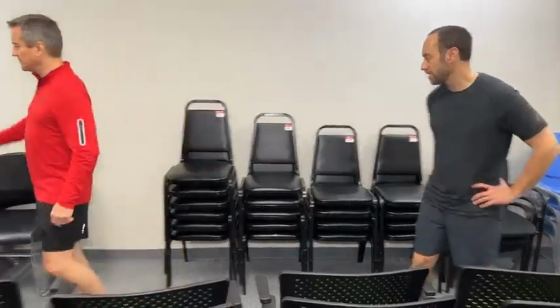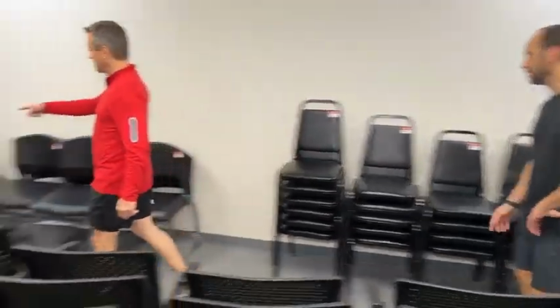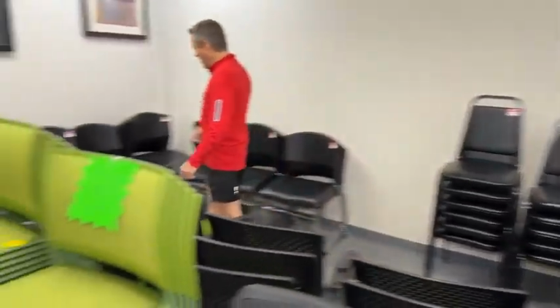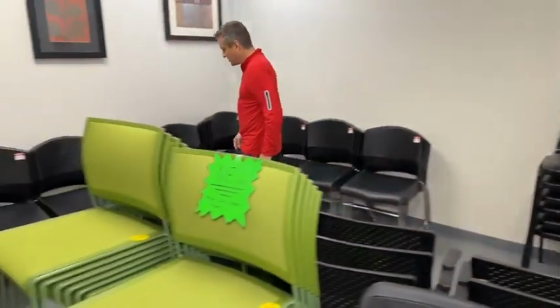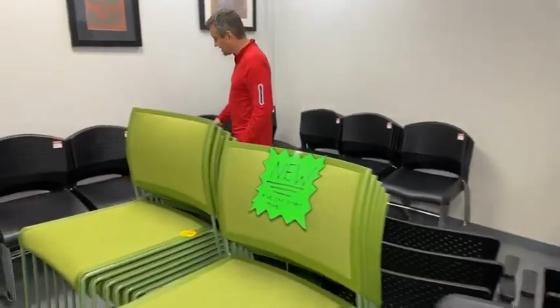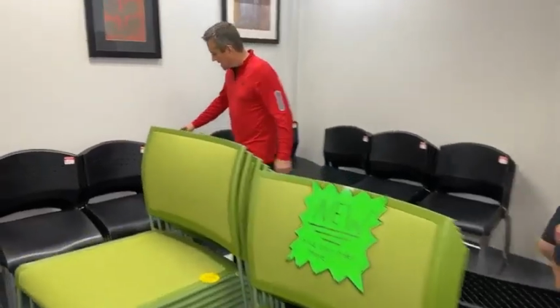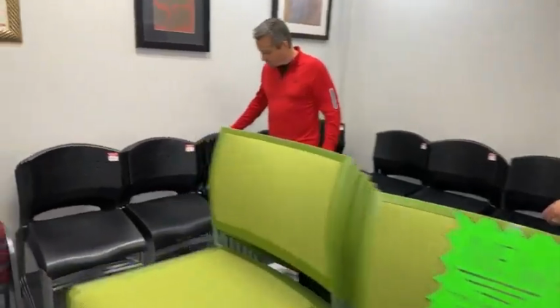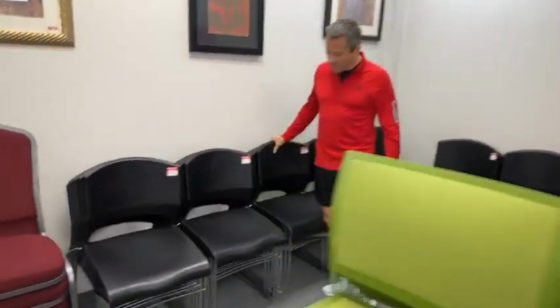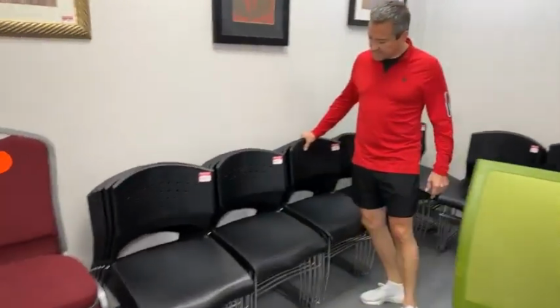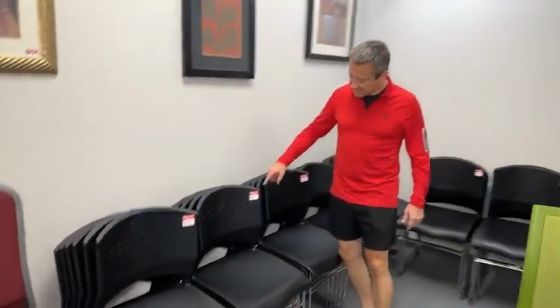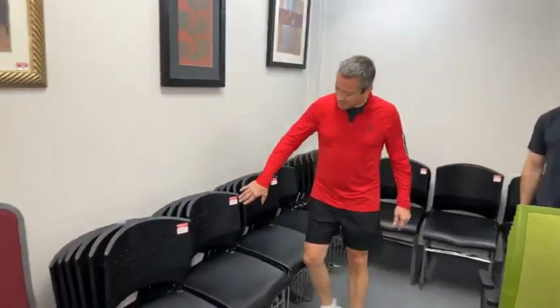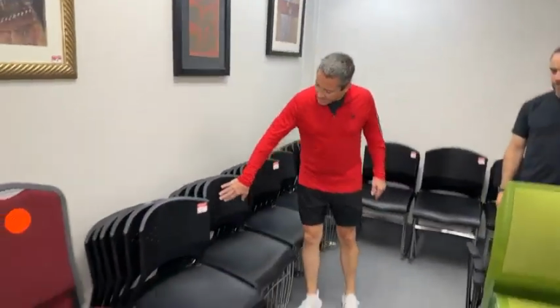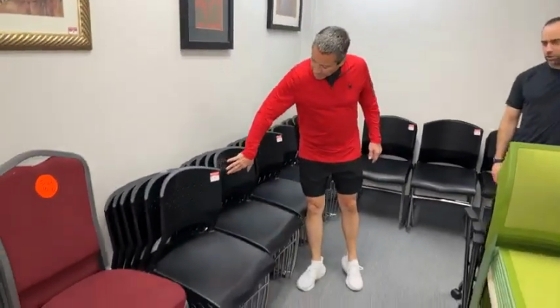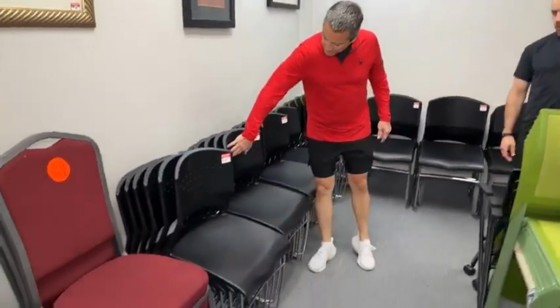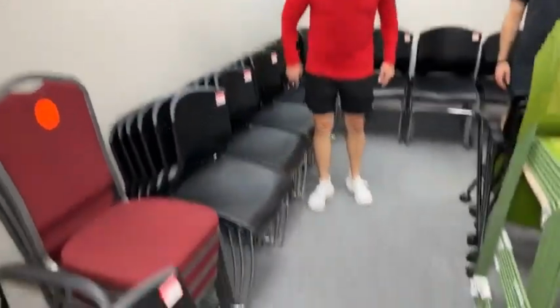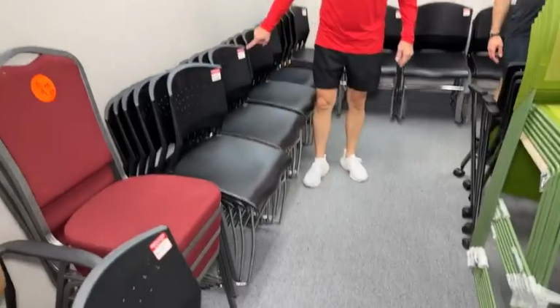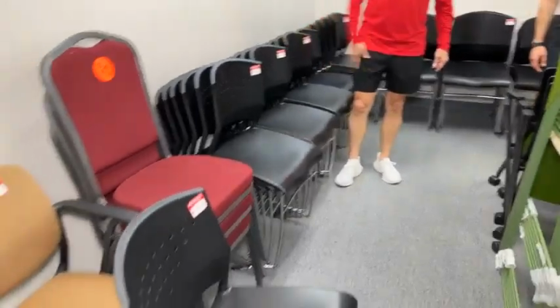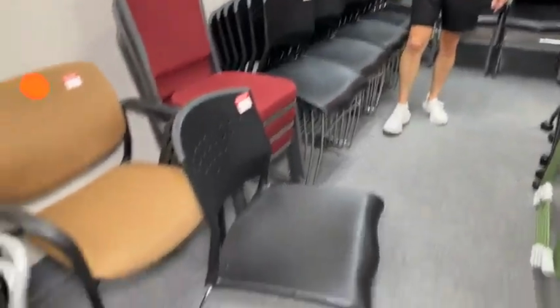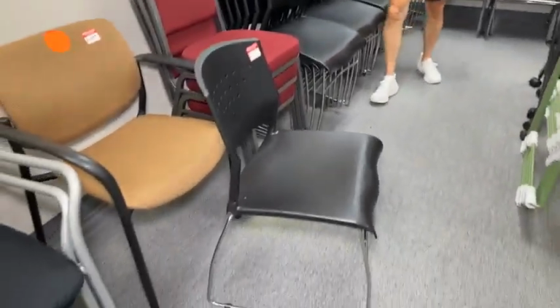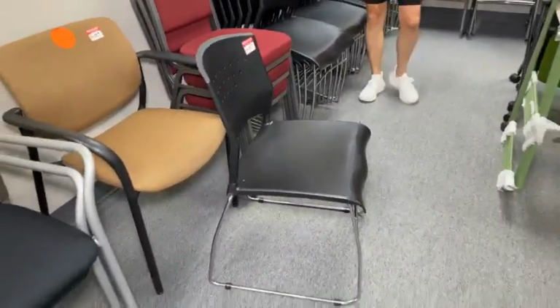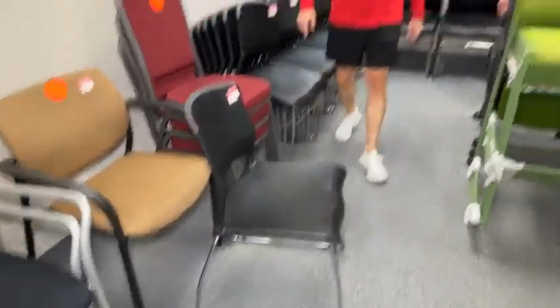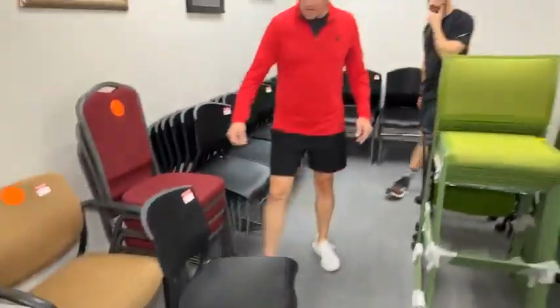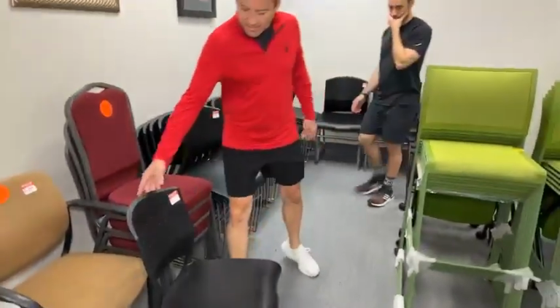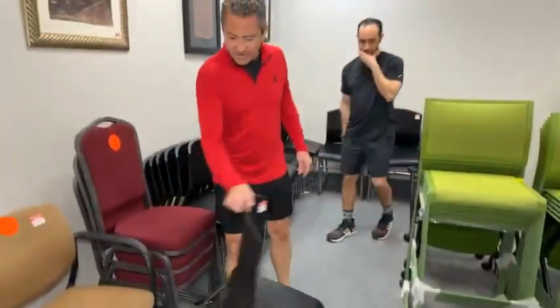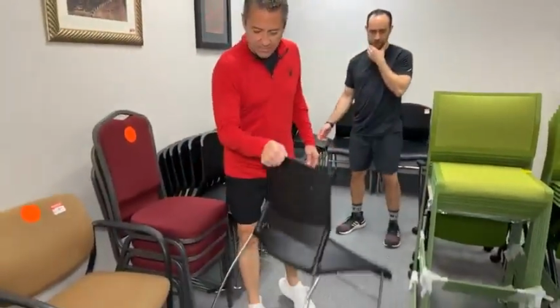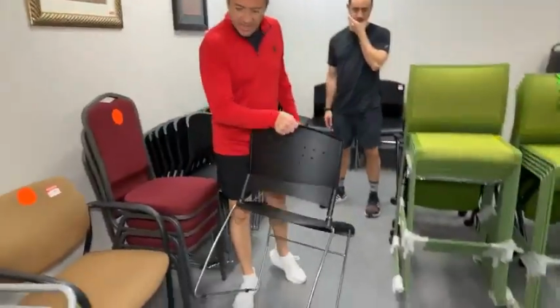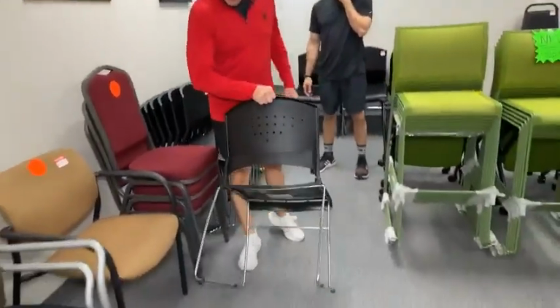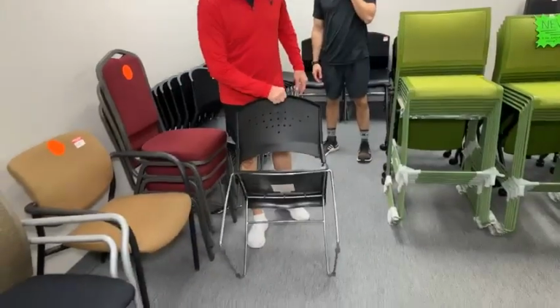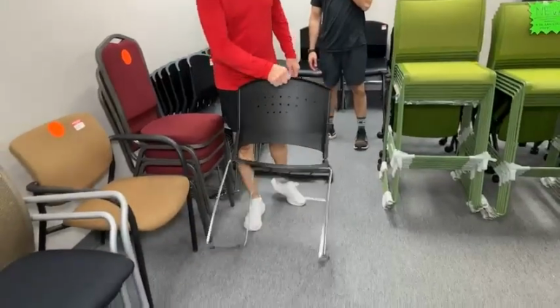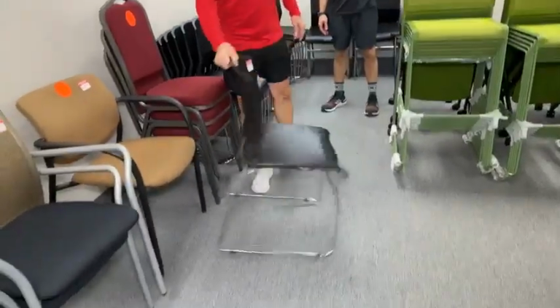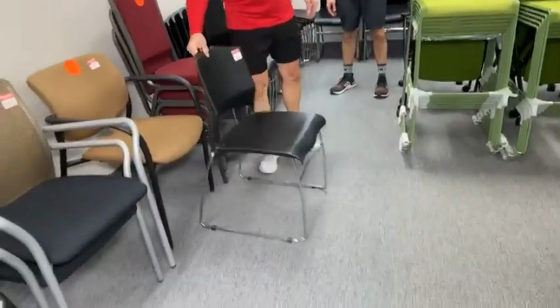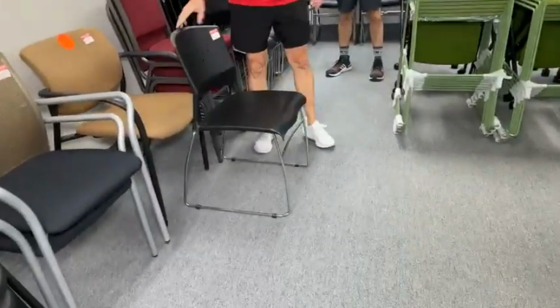You've got some stackables over there. These are nice chrome bases, plastic back — super wipeable. Delightful. $39.99 — that's a great deal. Here they are outside of their stack. They've got little baby feet on them.